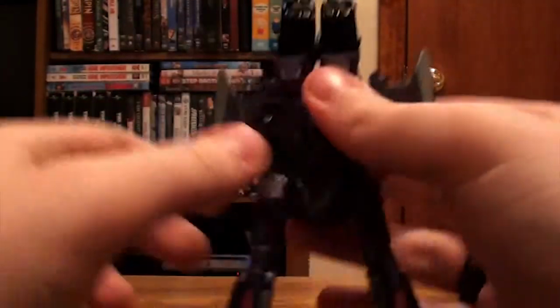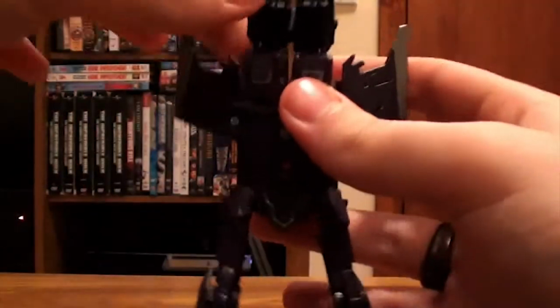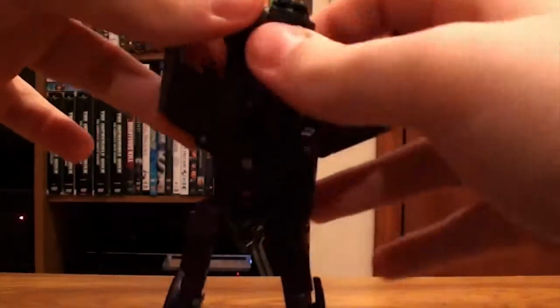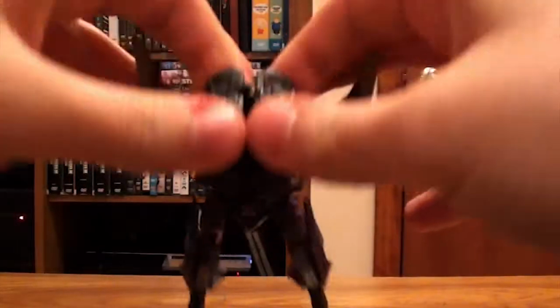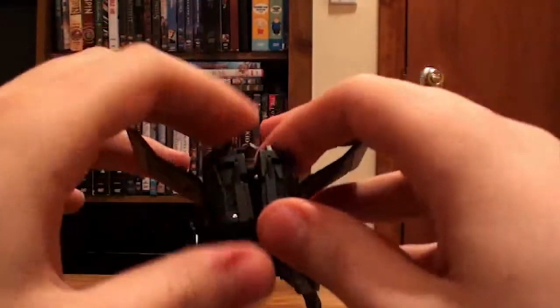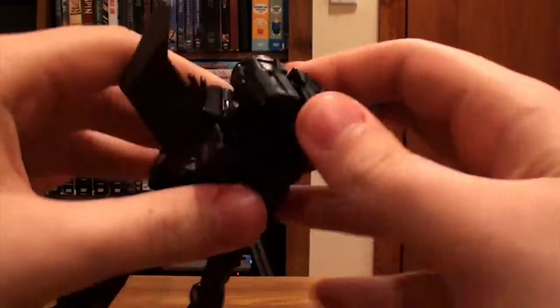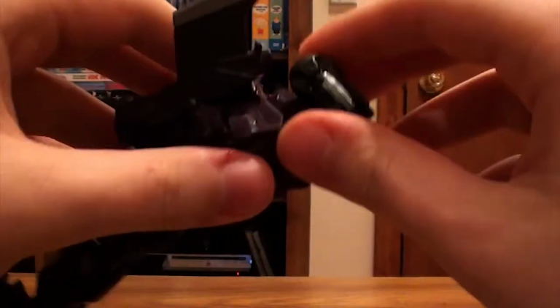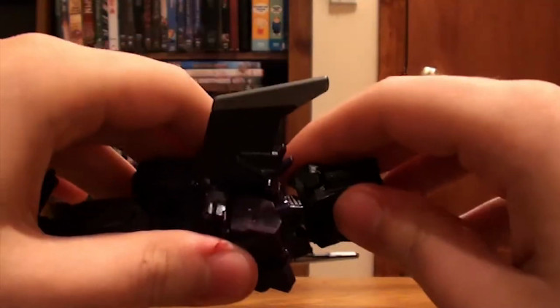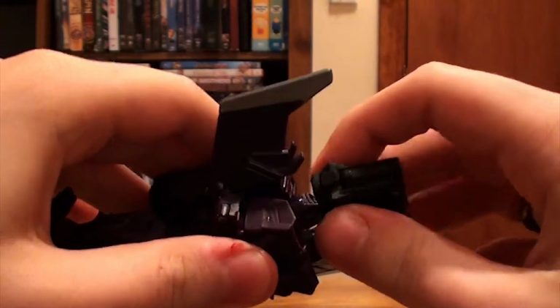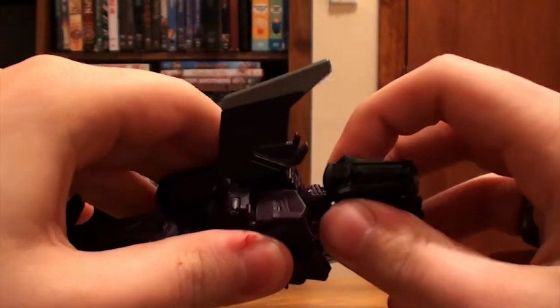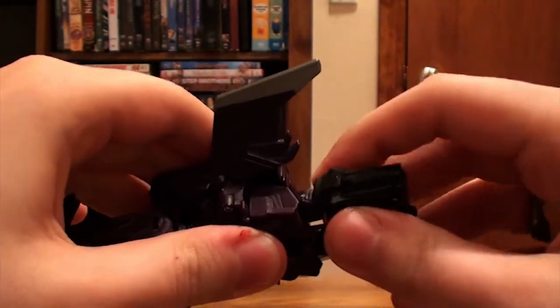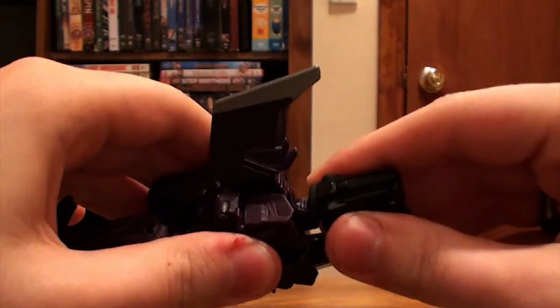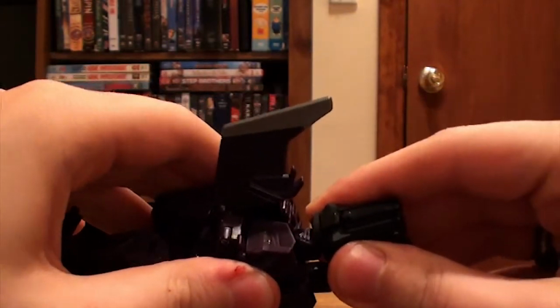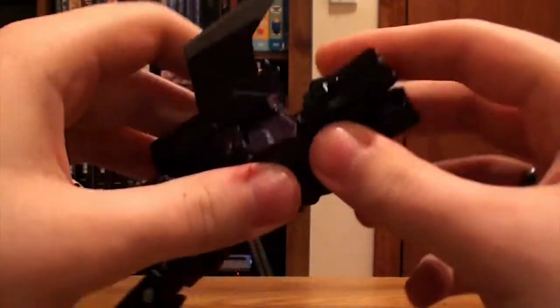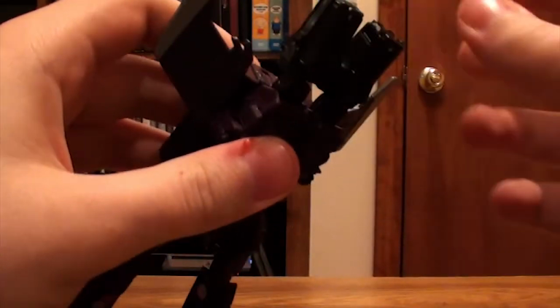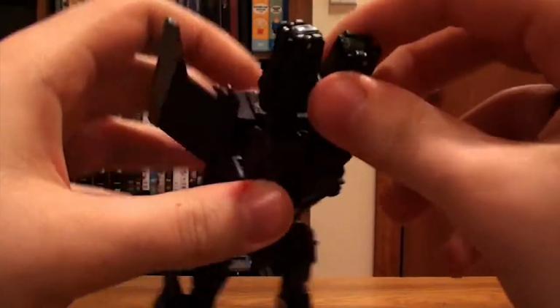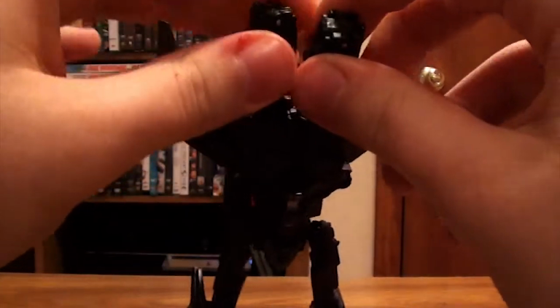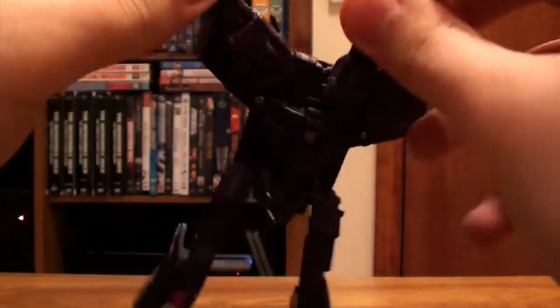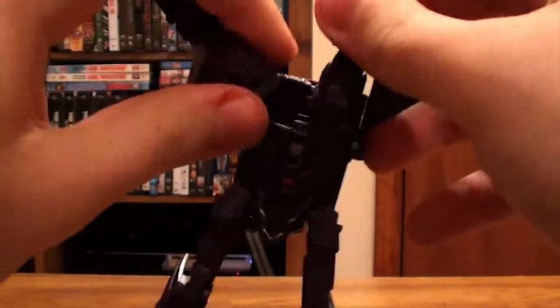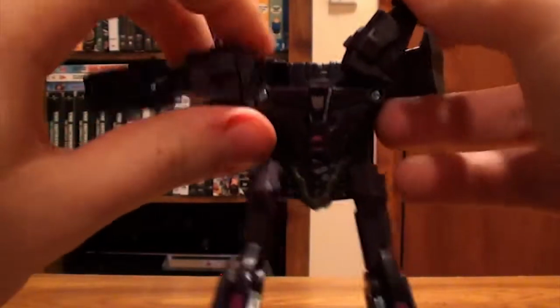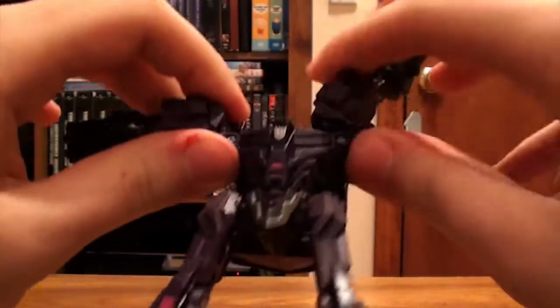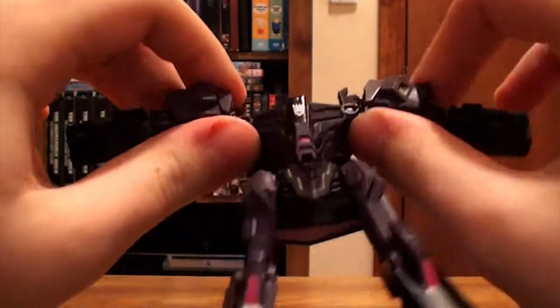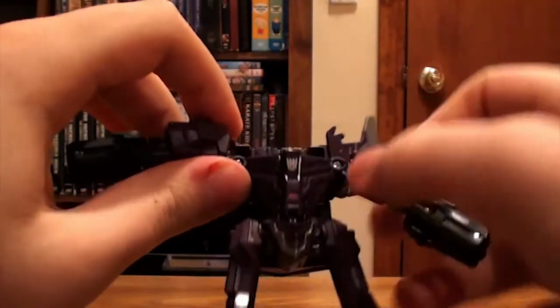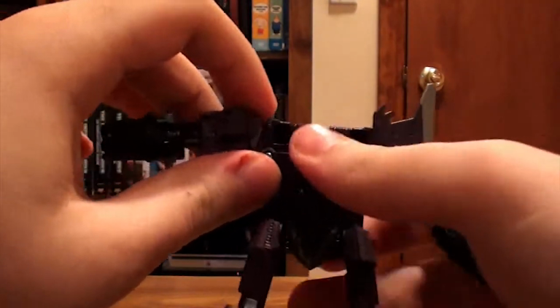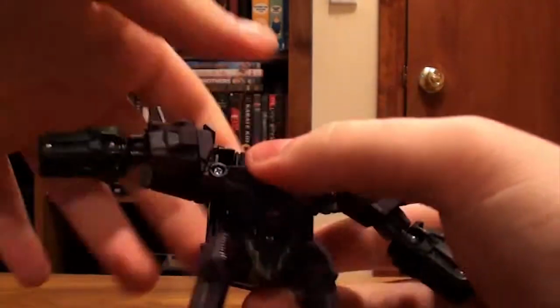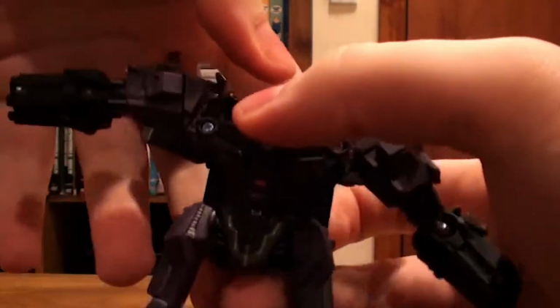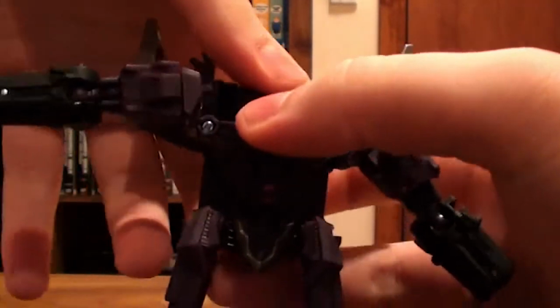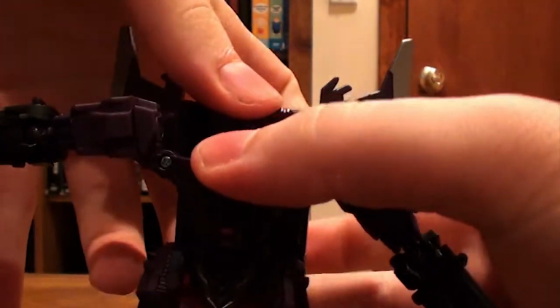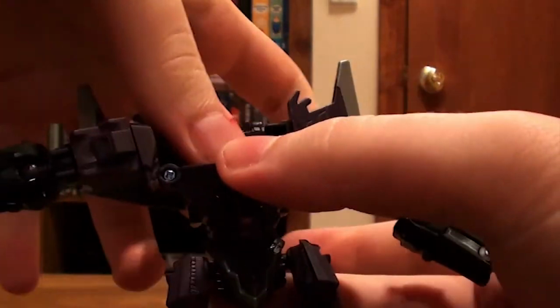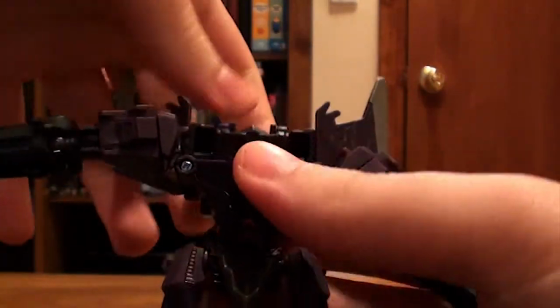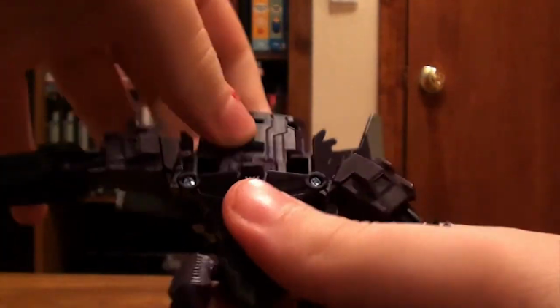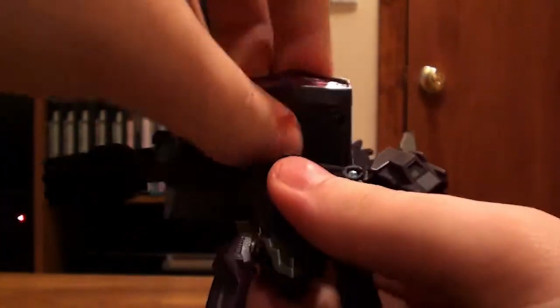So now go here and fold the arms down like that — well, they're going to be the arms. And then open it up like that, and then take the back piece like that and flip that around.